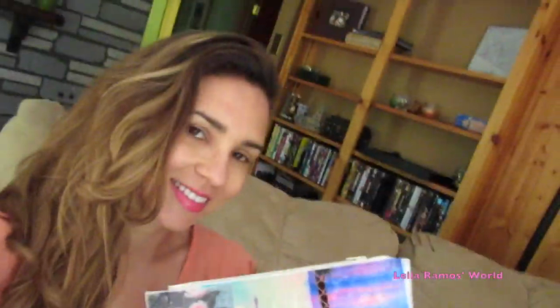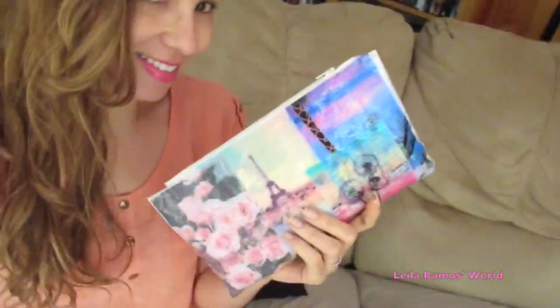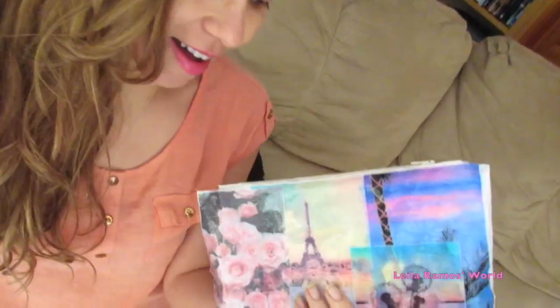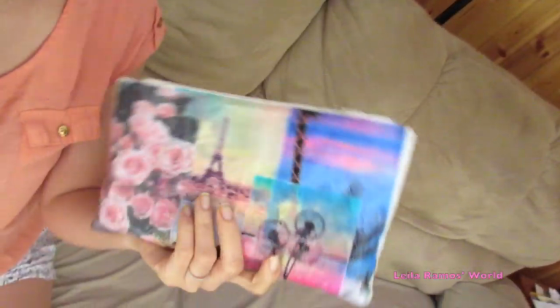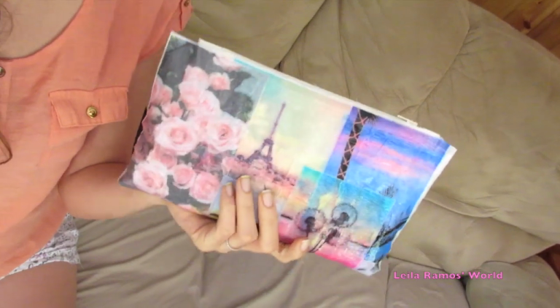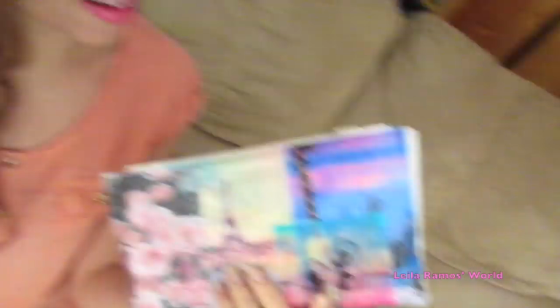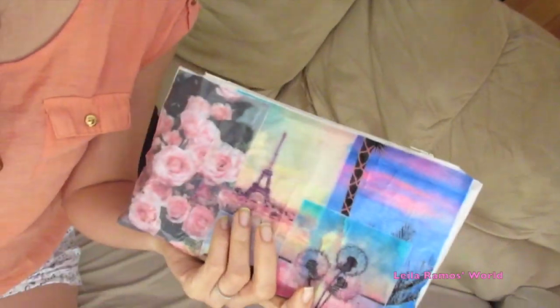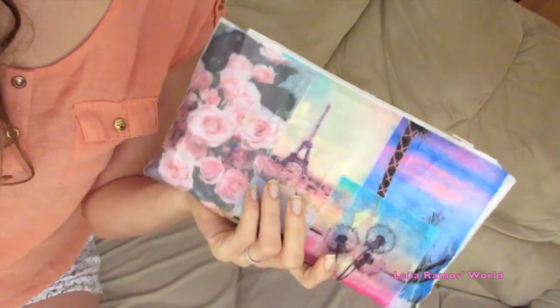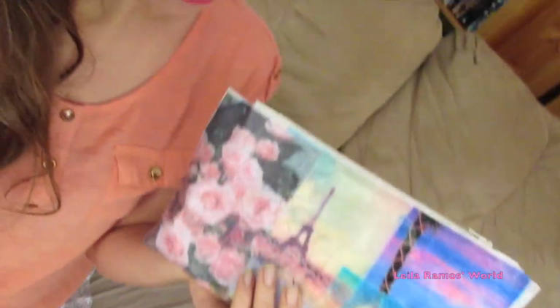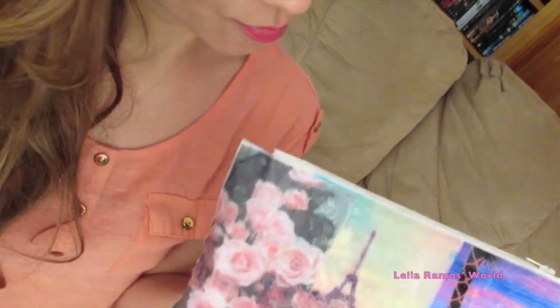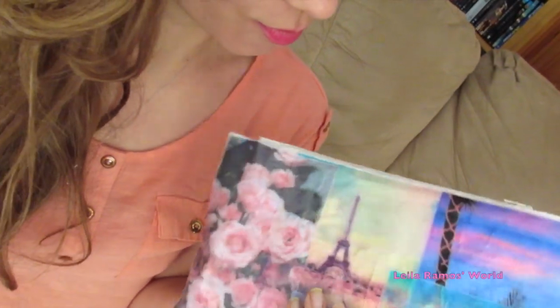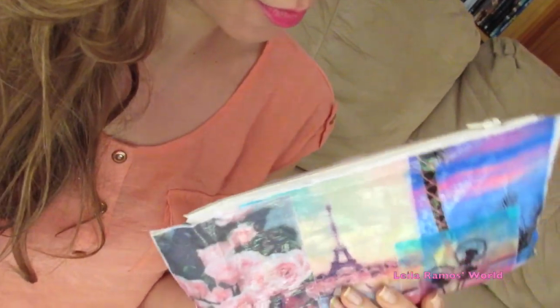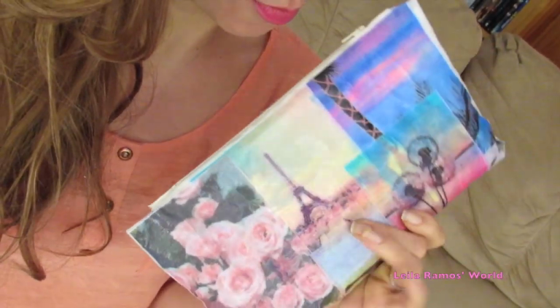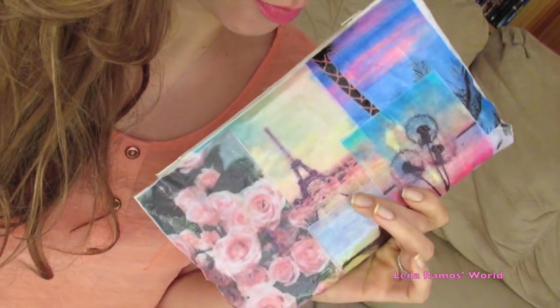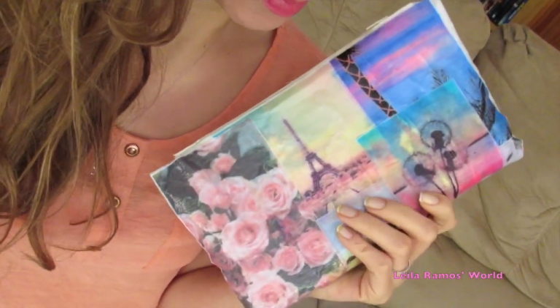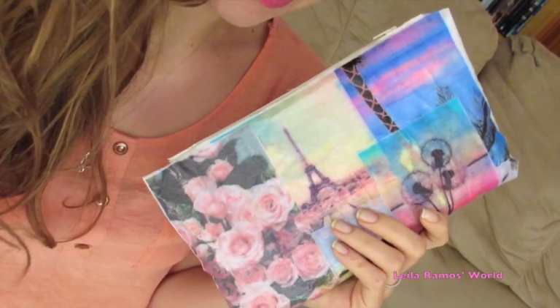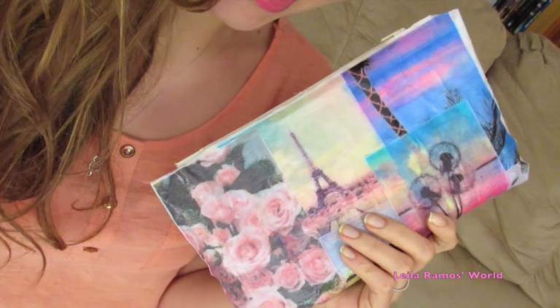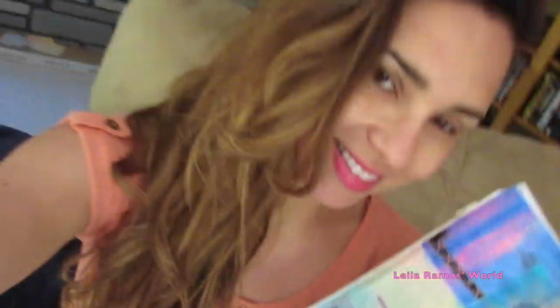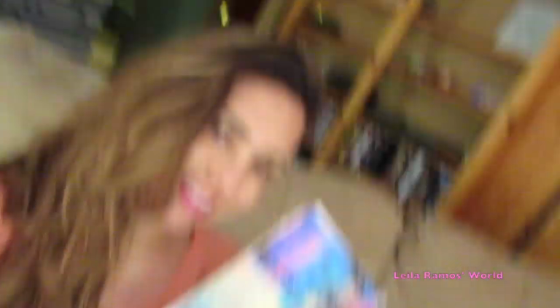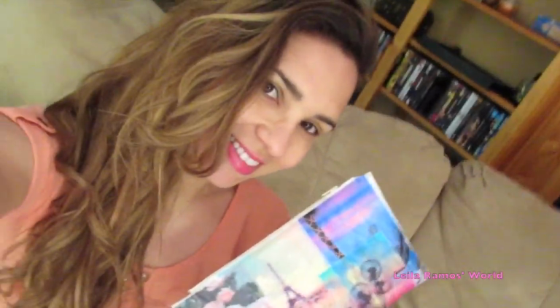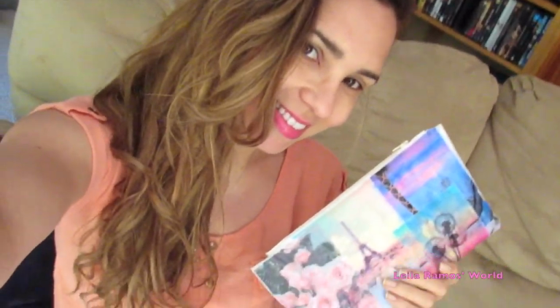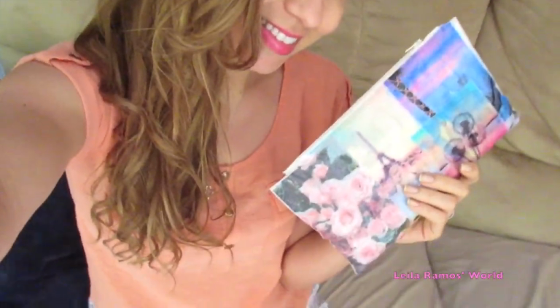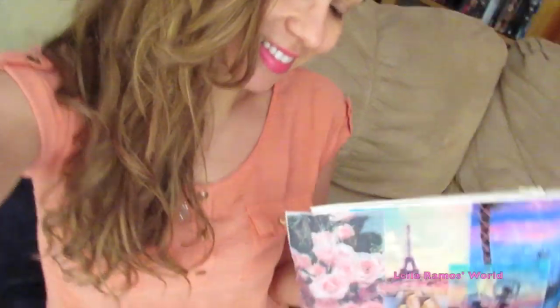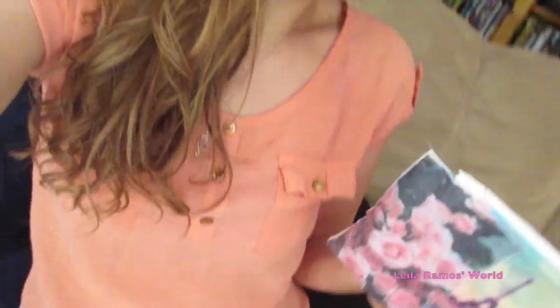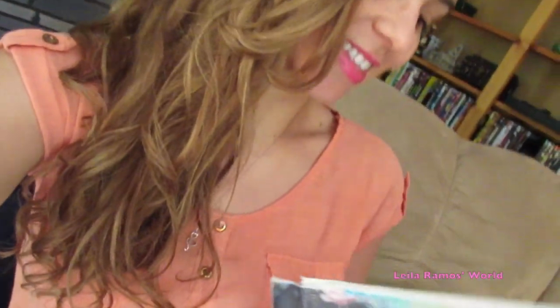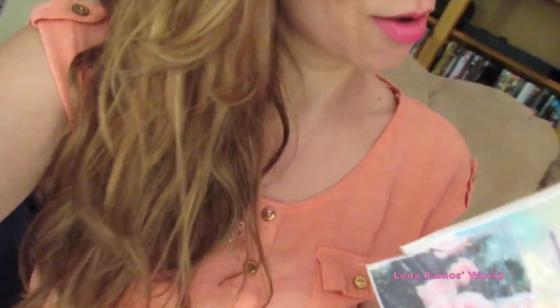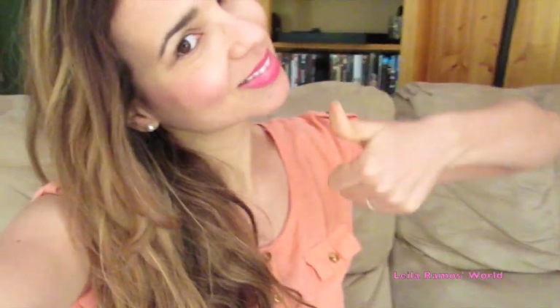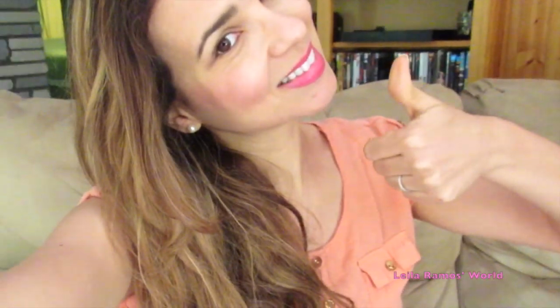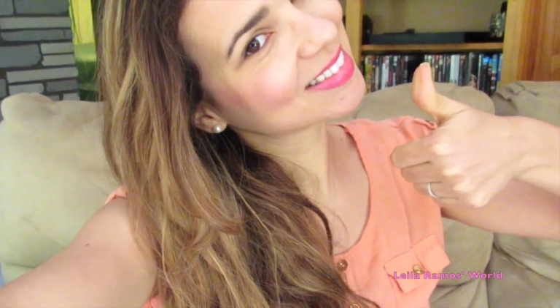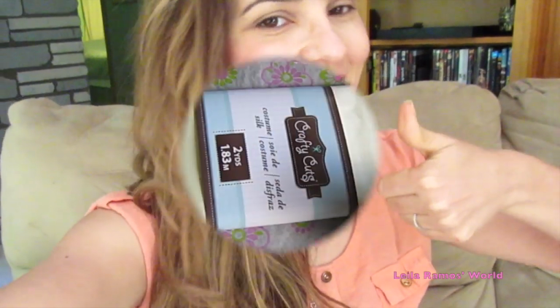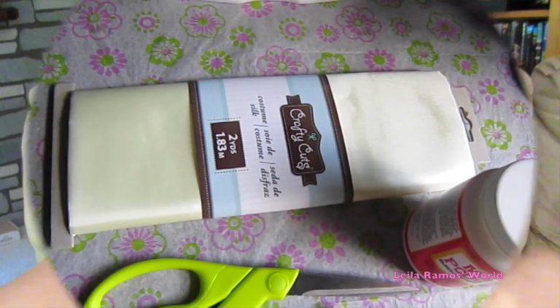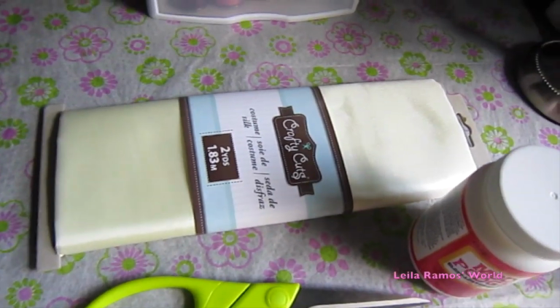Hello everyone! This is Leila and in this video I'm going to show you how to DIY this really cute clutch bag with pictures from Instagram or Tumblr. So let's get started!